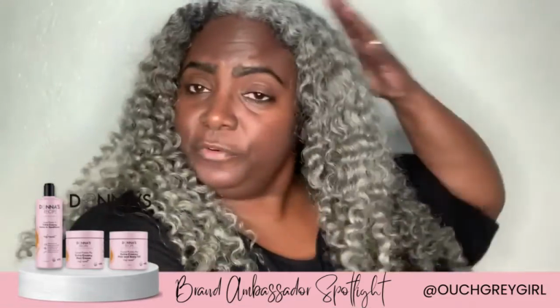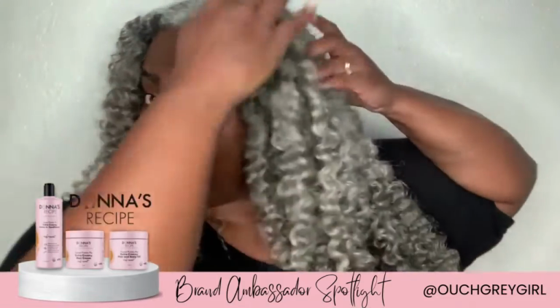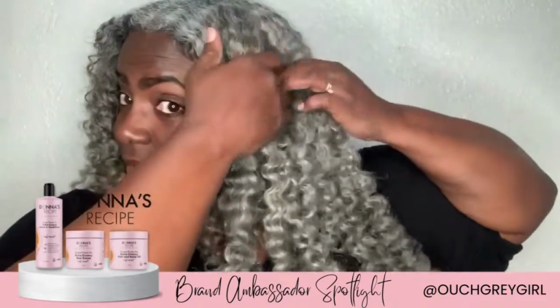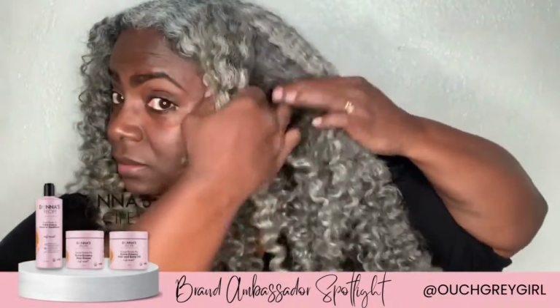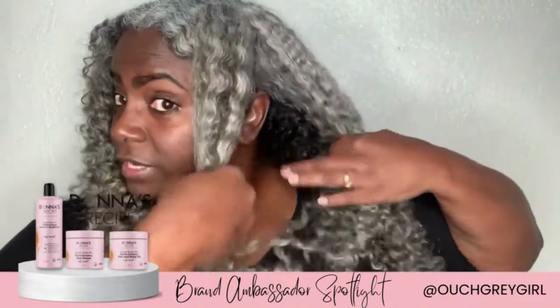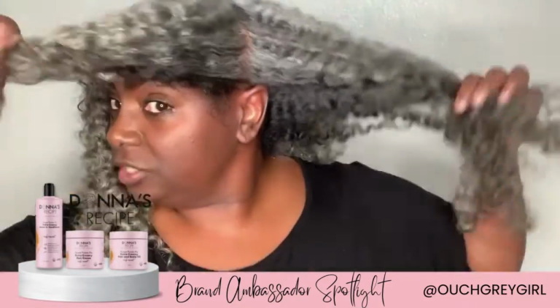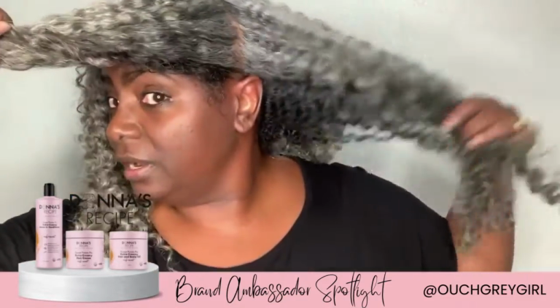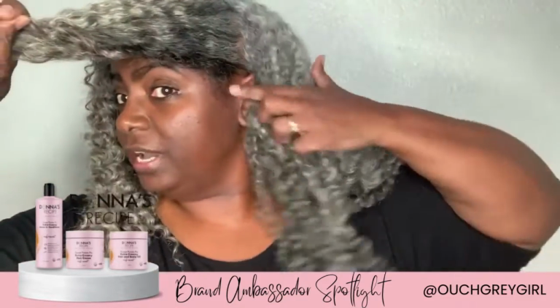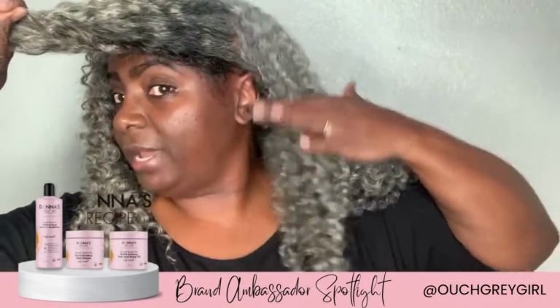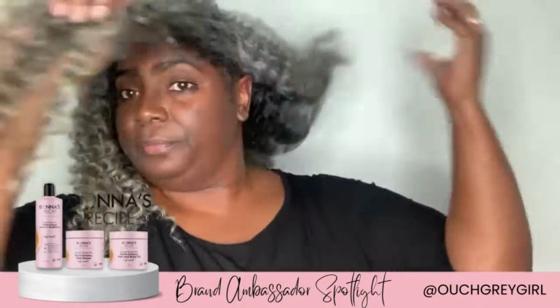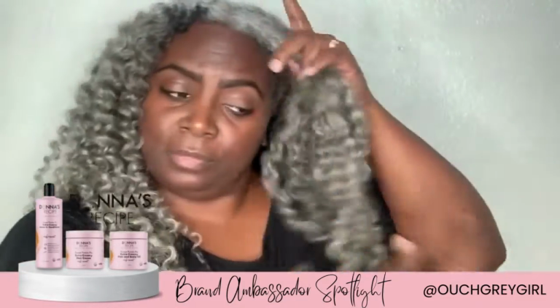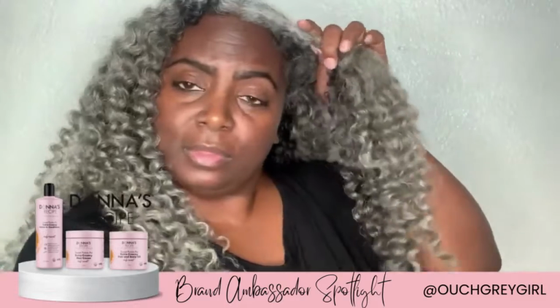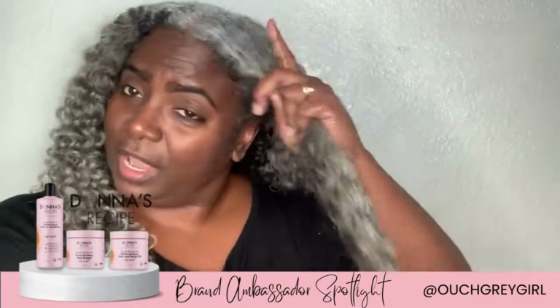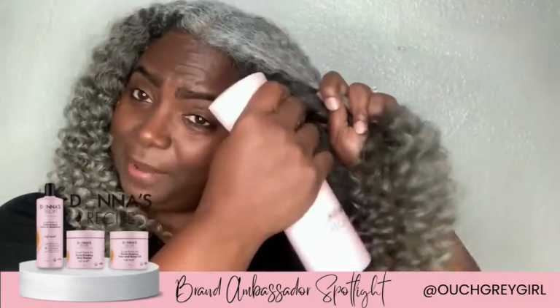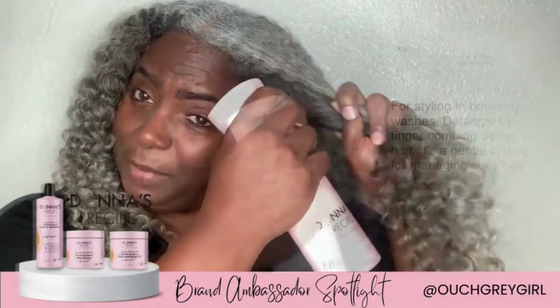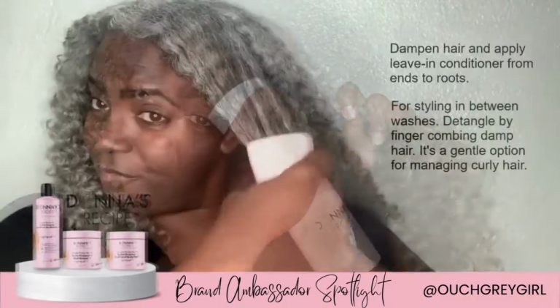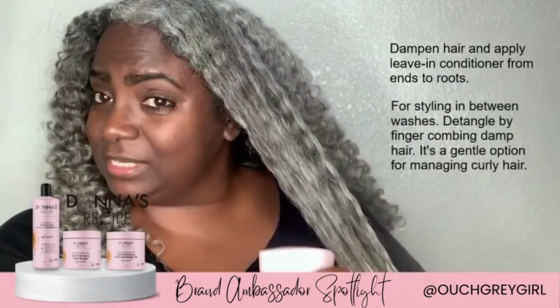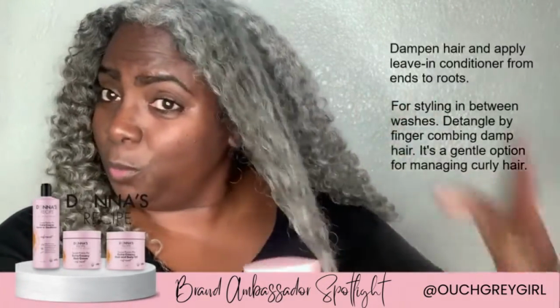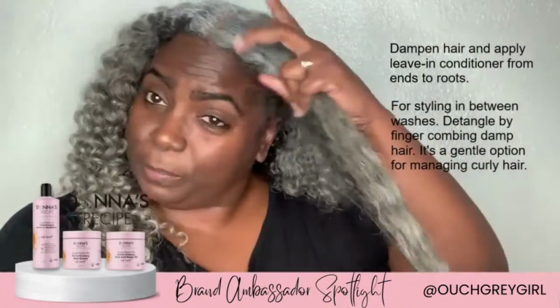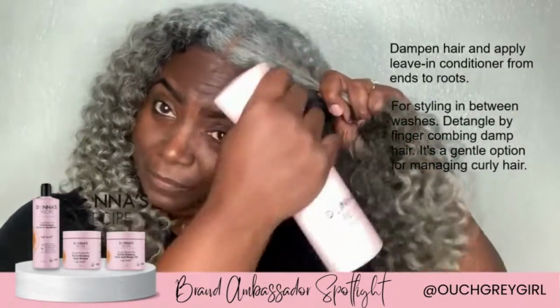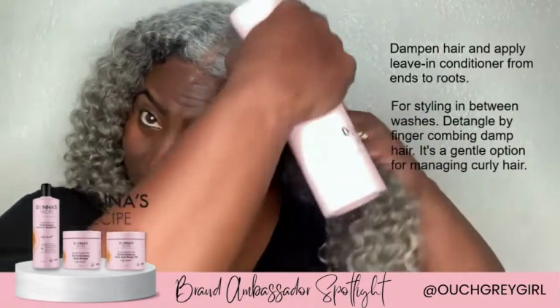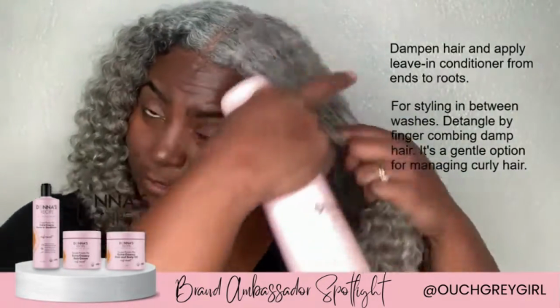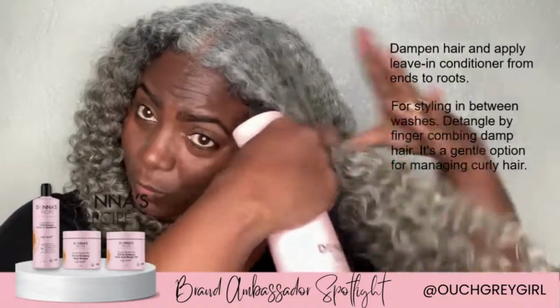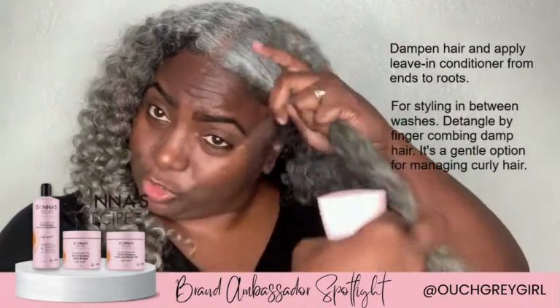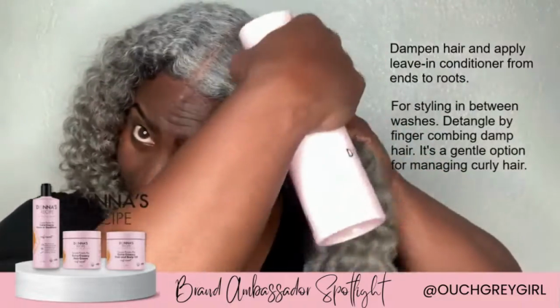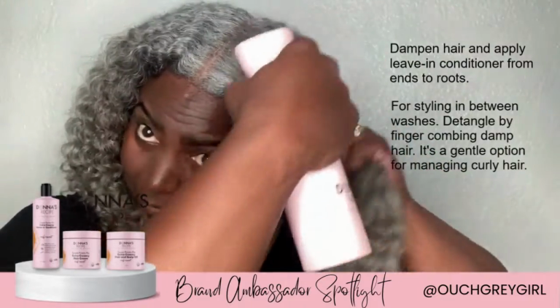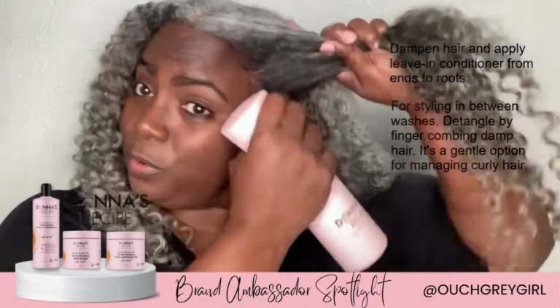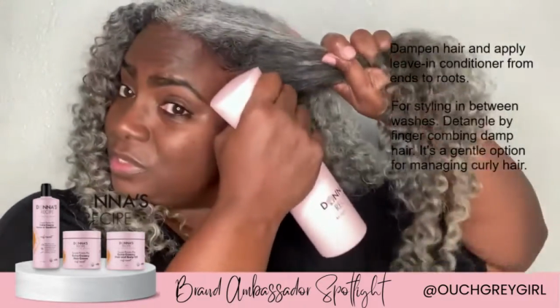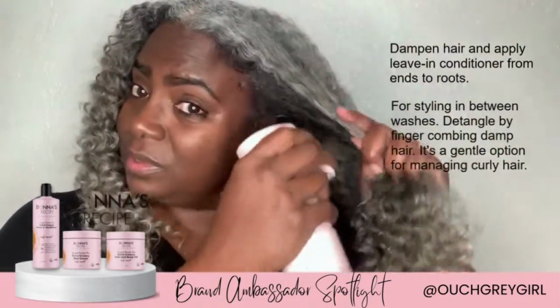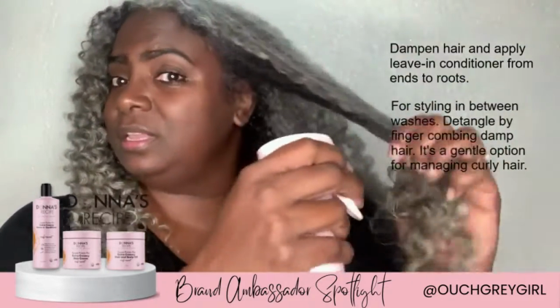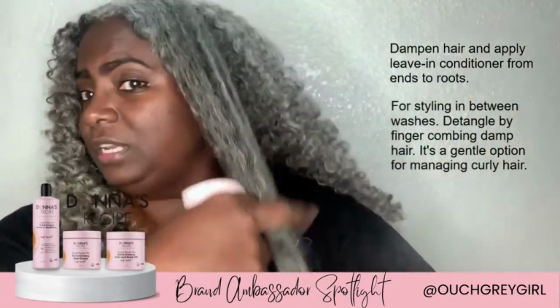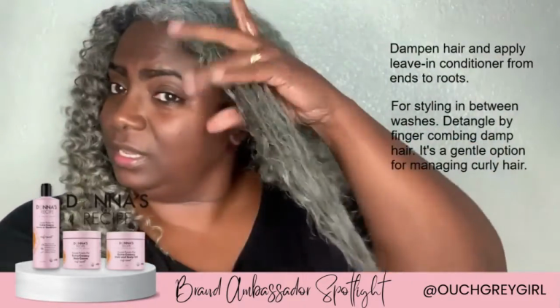First, let's take the front section — I usually take it to my ear. I just dampen my hair enough so it won't be dripping wet. I make sure I get my roots and definitely the ends.